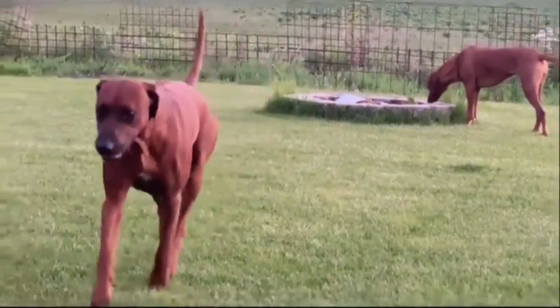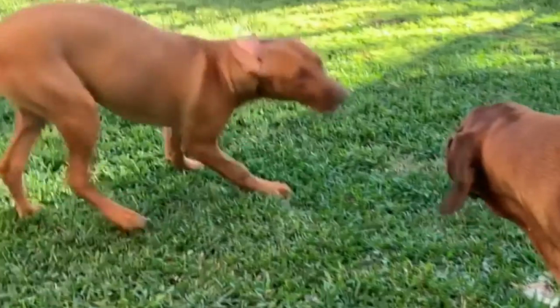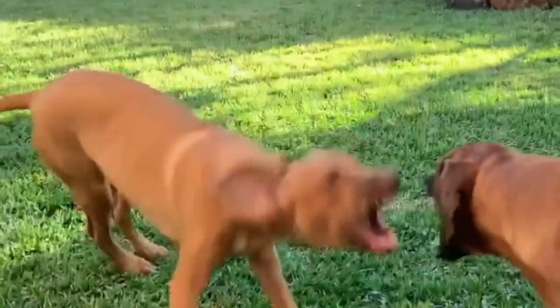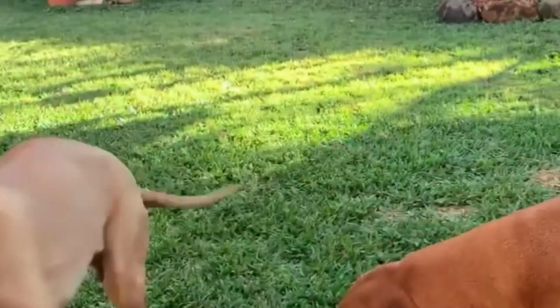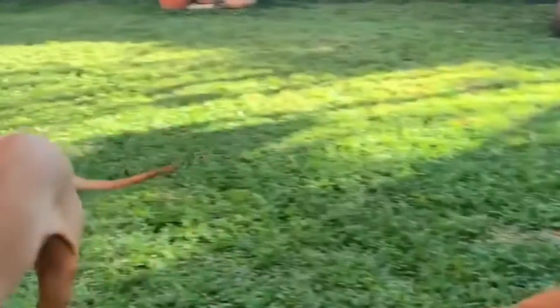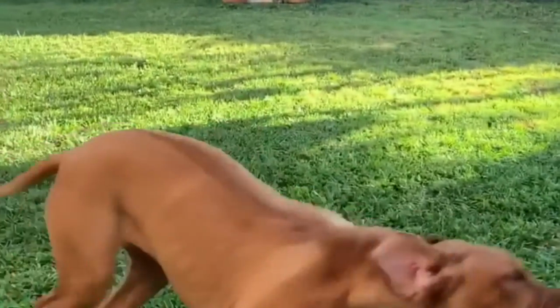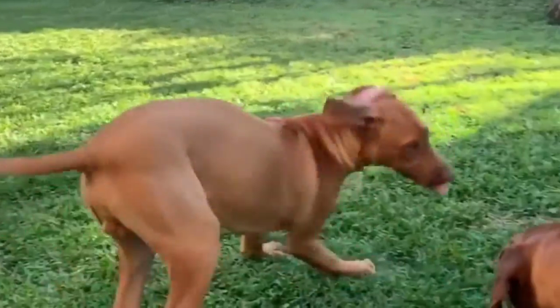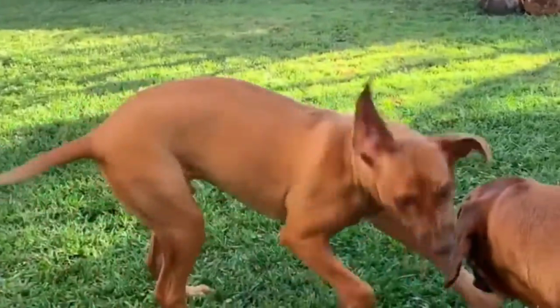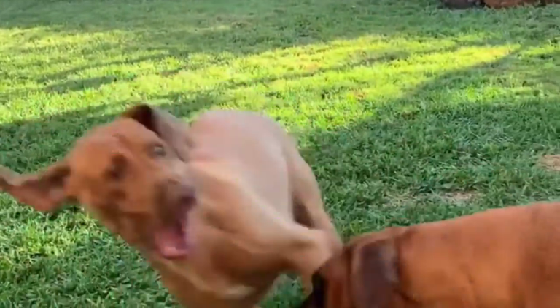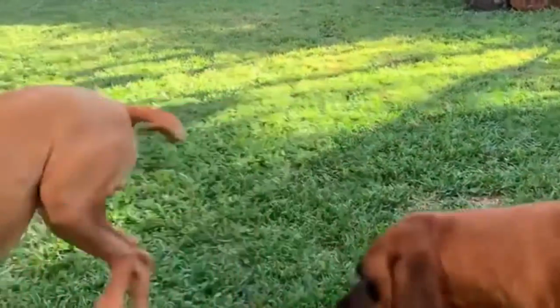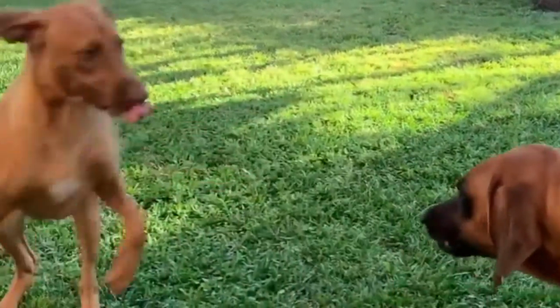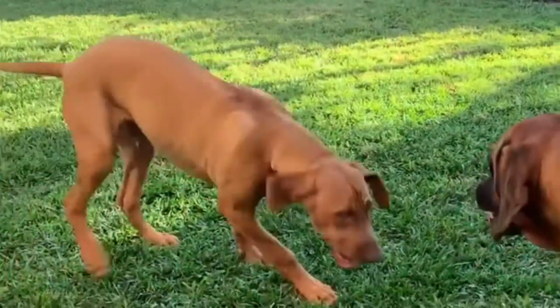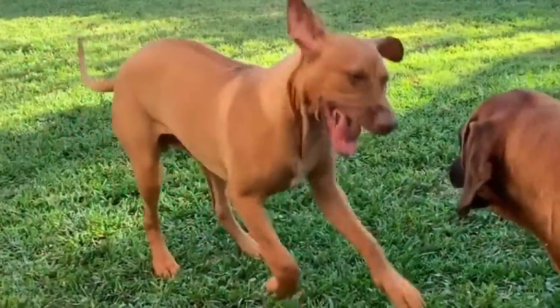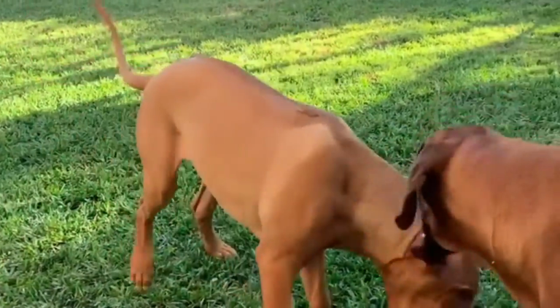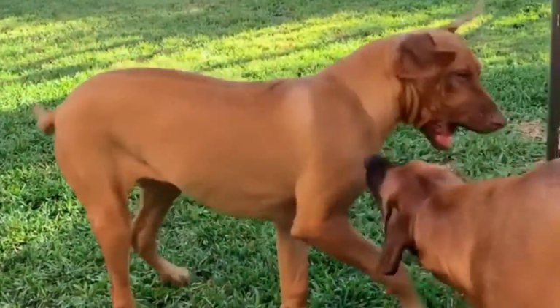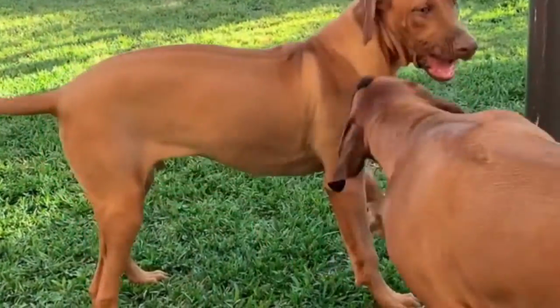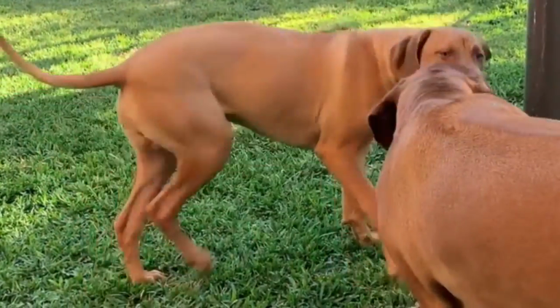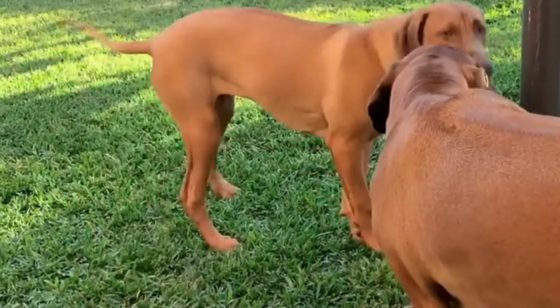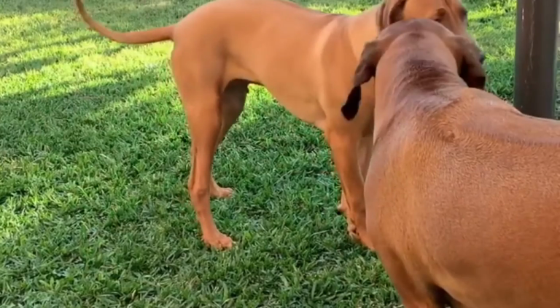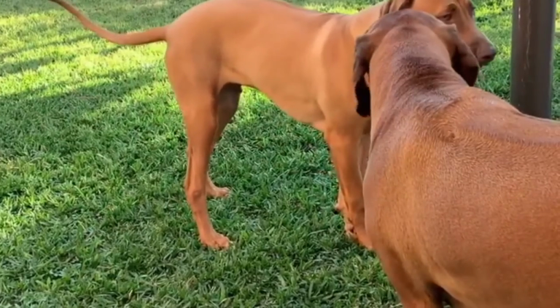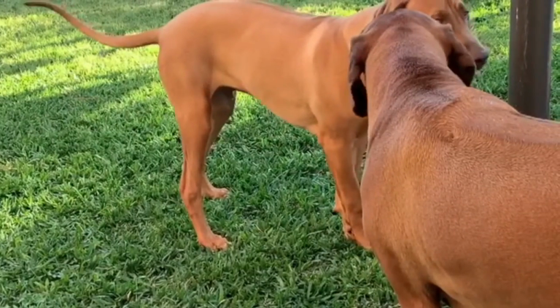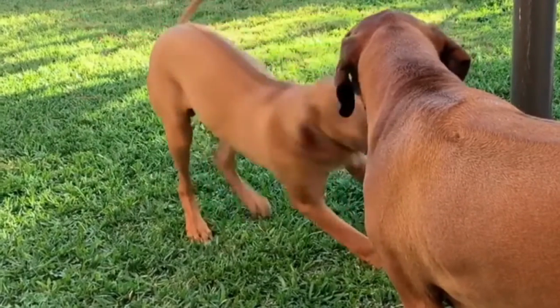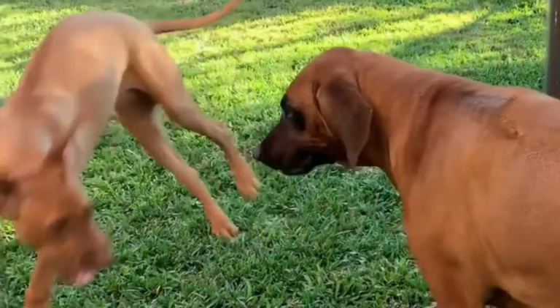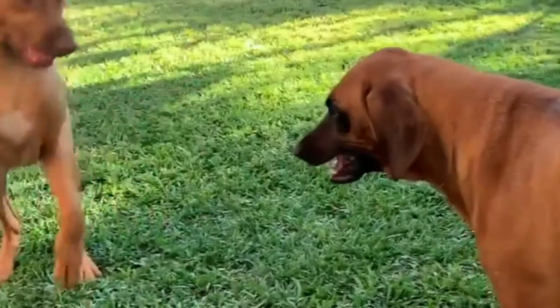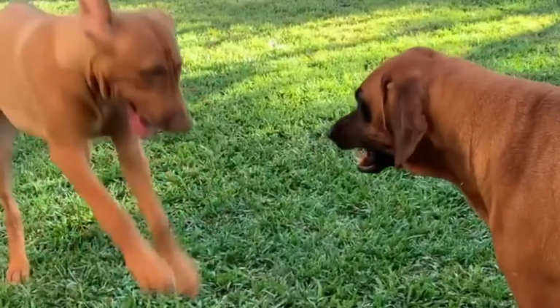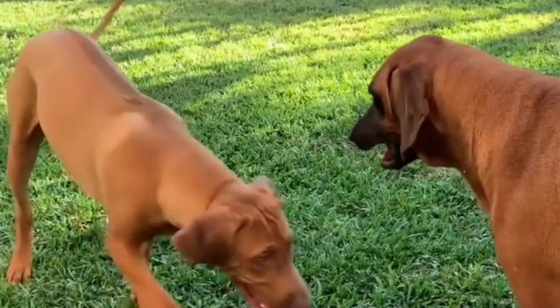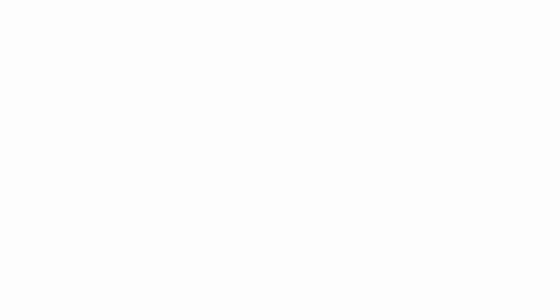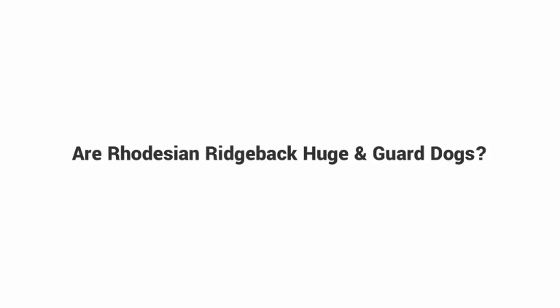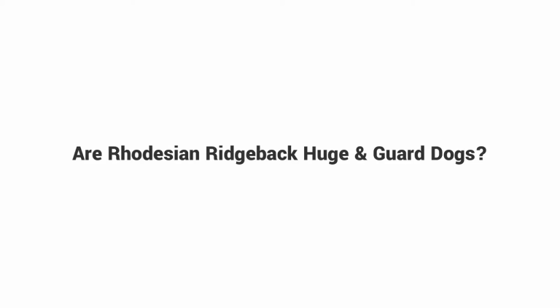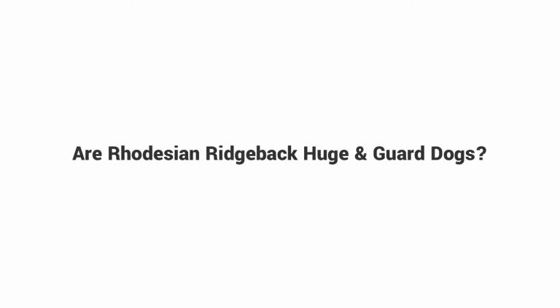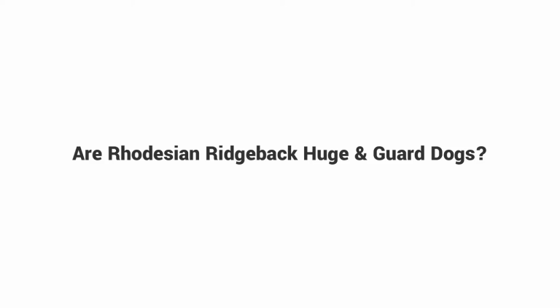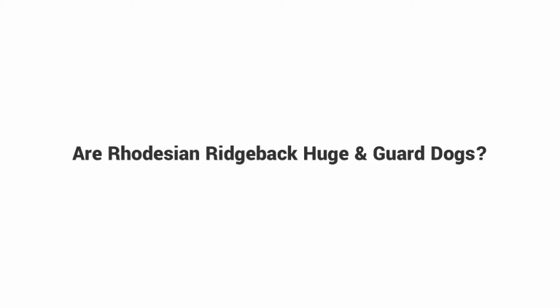What were Rhodesian Ridgebacks bred for? Originally bred to pursue lions, Rhodesian Ridgebacks are superb hunters. The Rhodesian Ridgeback not only tracks their prey but can also hold quarry at bay. The breed is also known as the African Lion Hound due to their history in helping to hunt lions in the savannah.